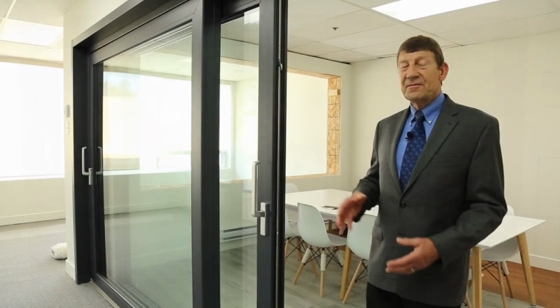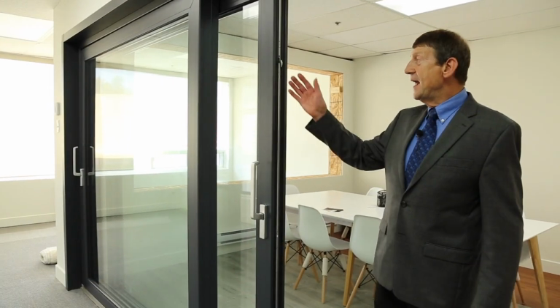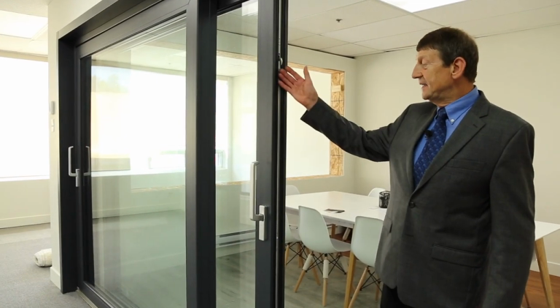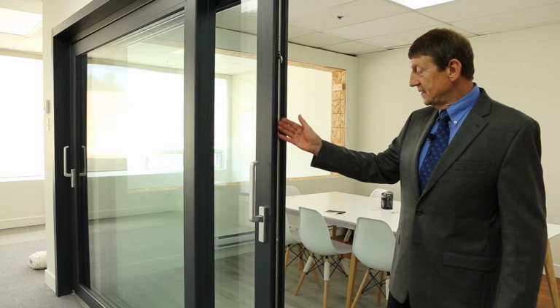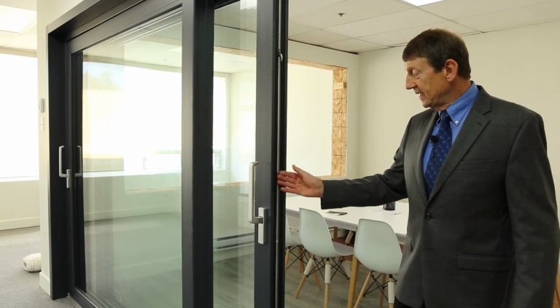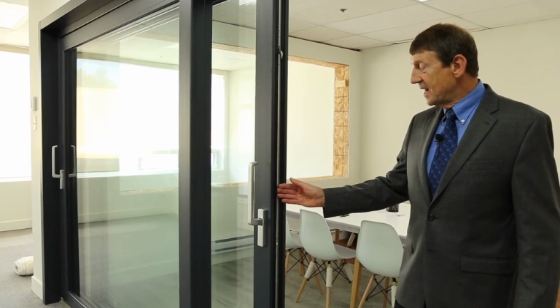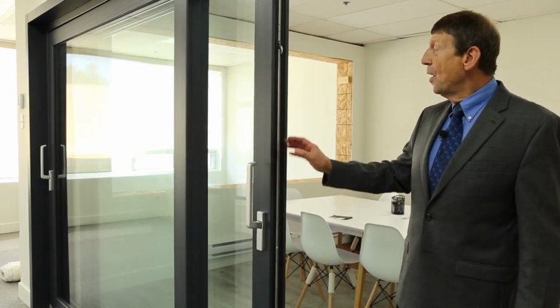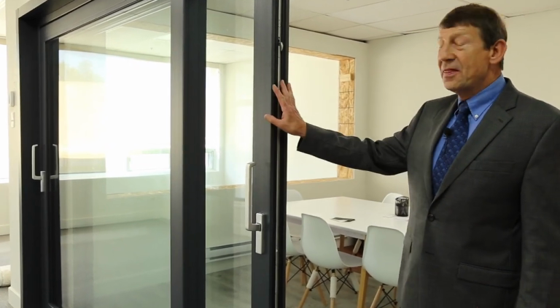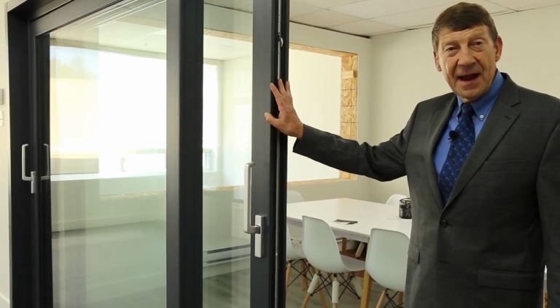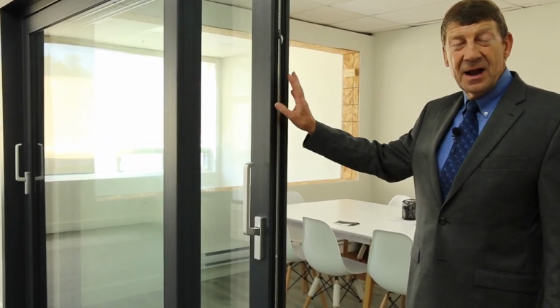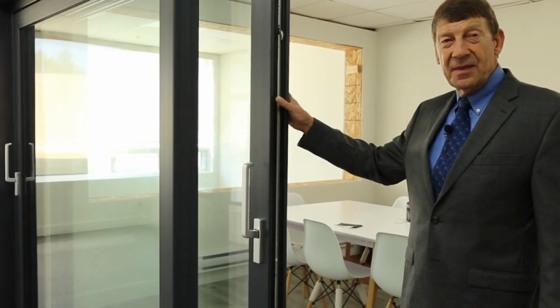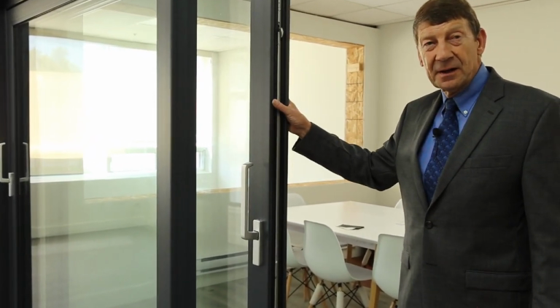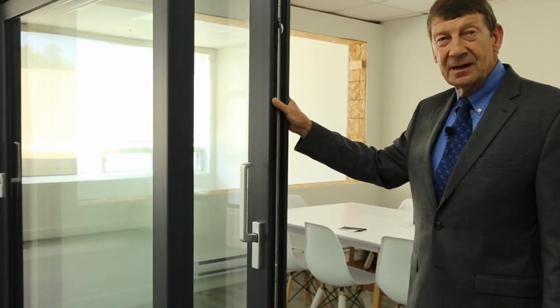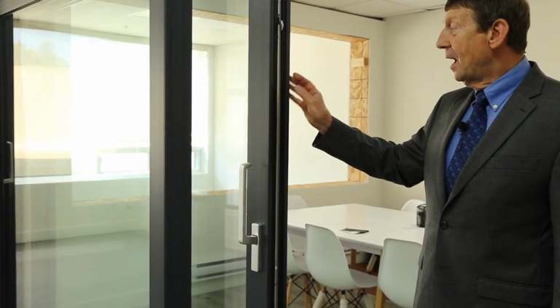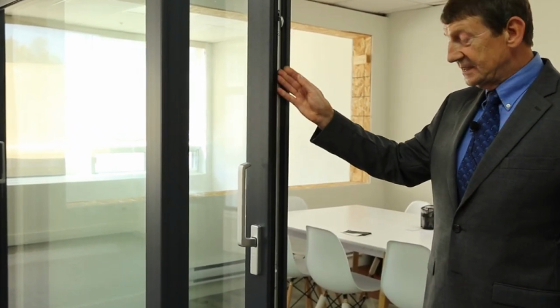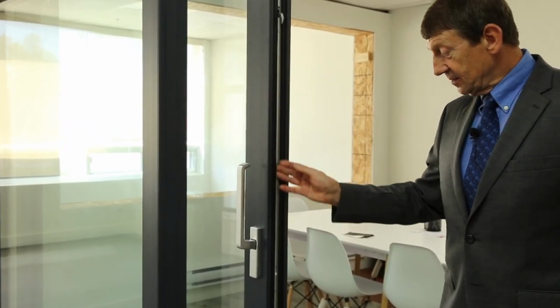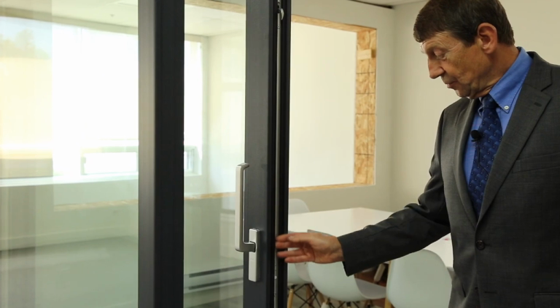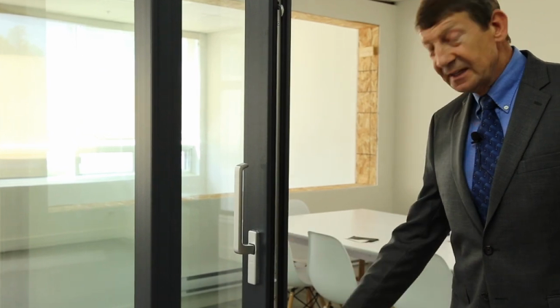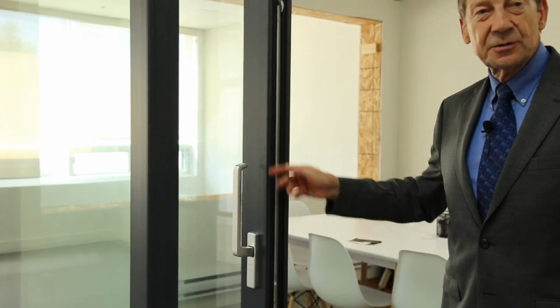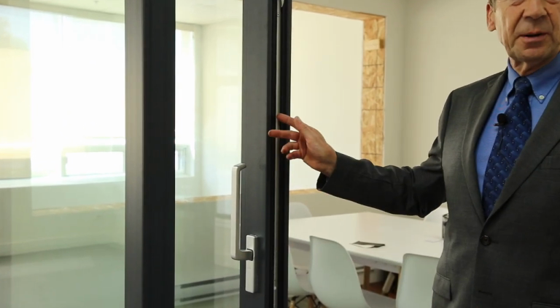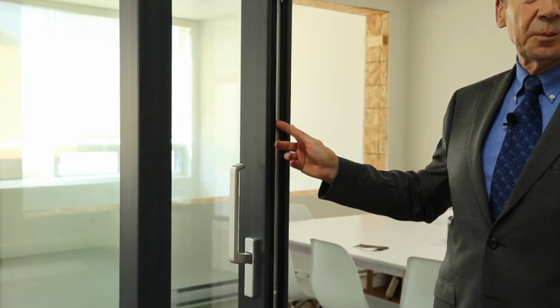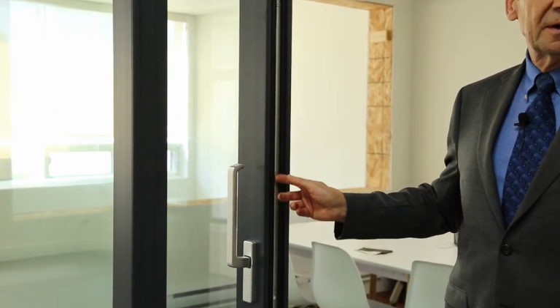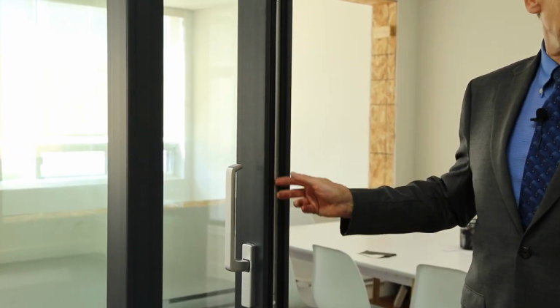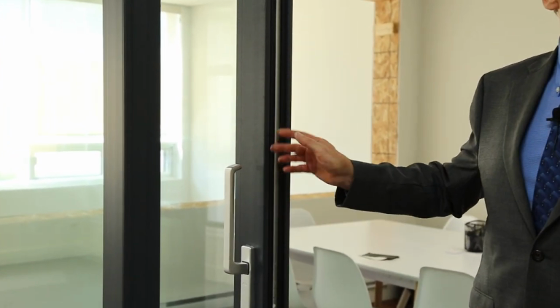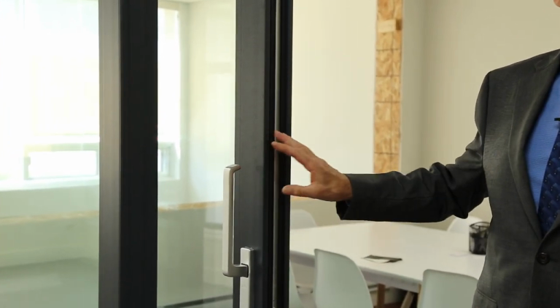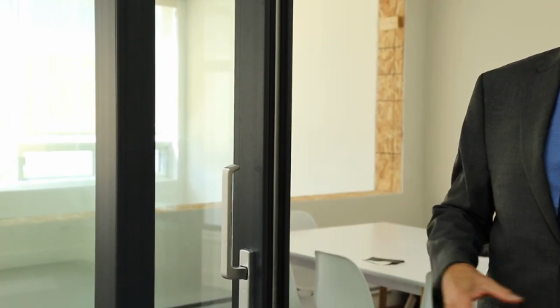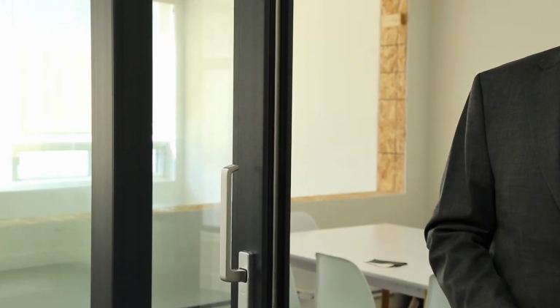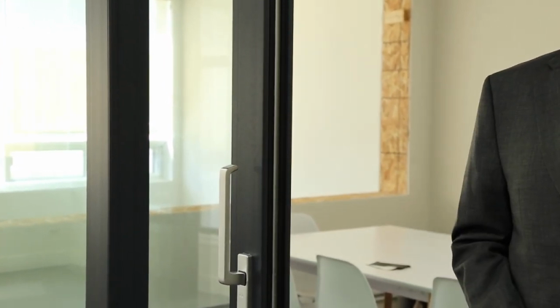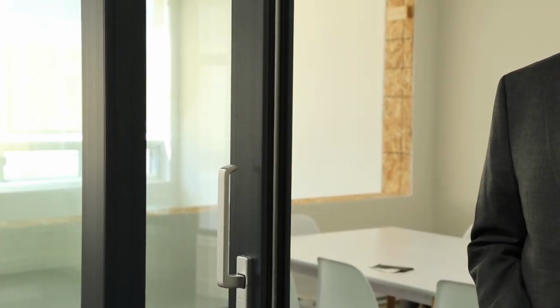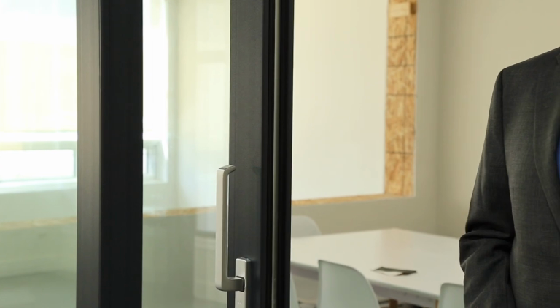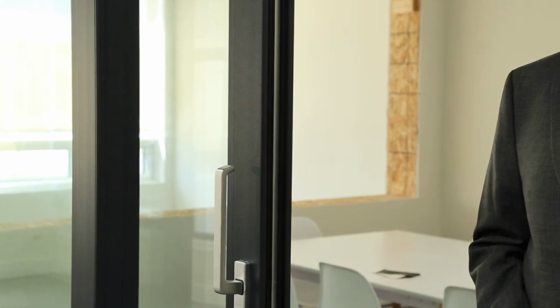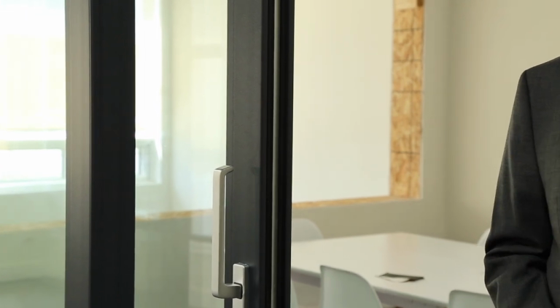We have an innovative sealing design where the frame and the panel are sealed with a continuous rubber loop, providing a seal similar to that of a casement window.